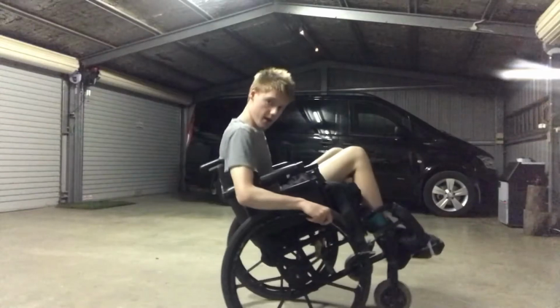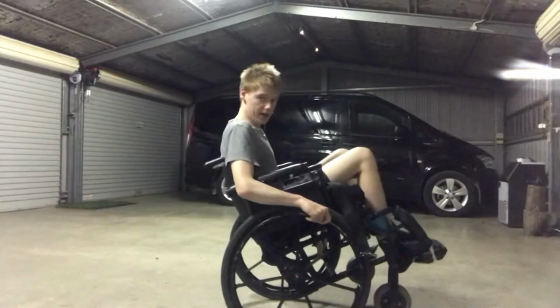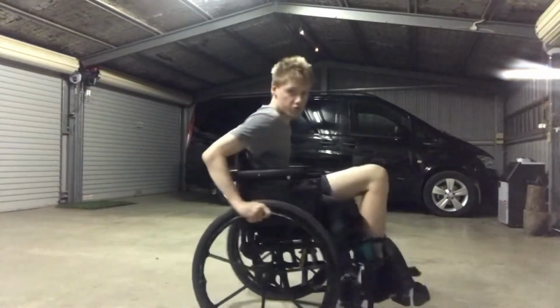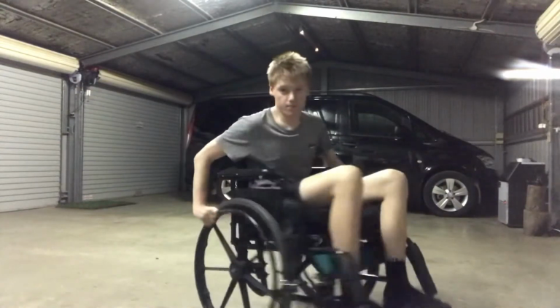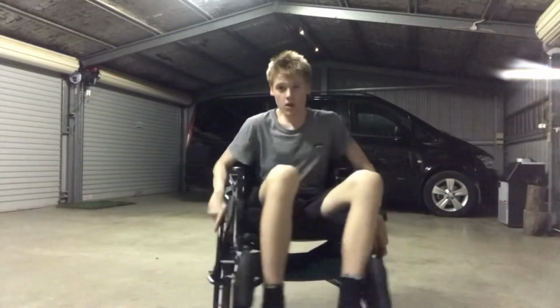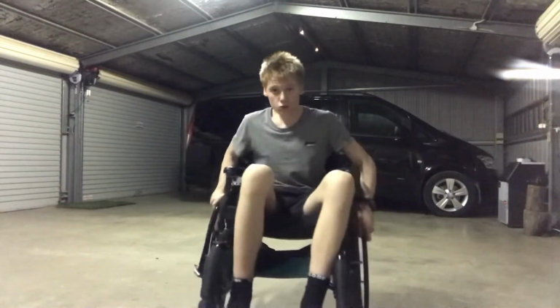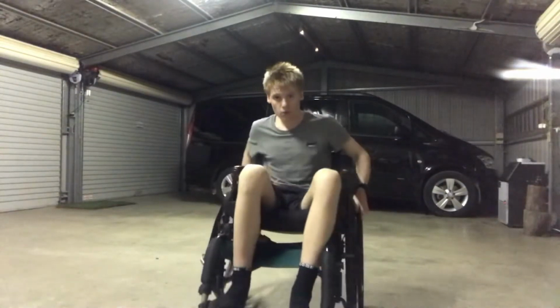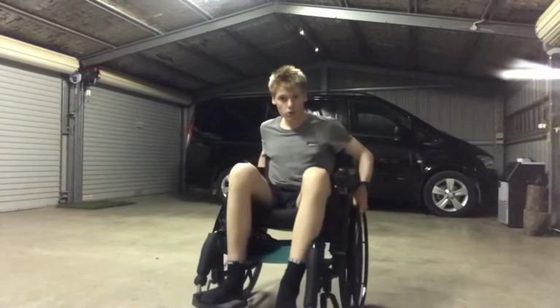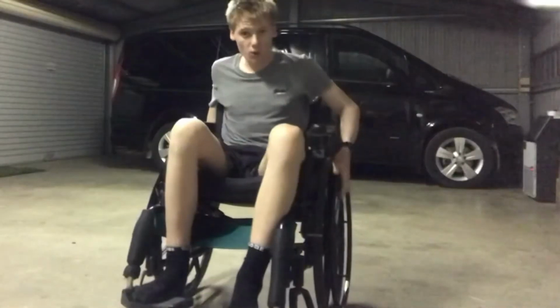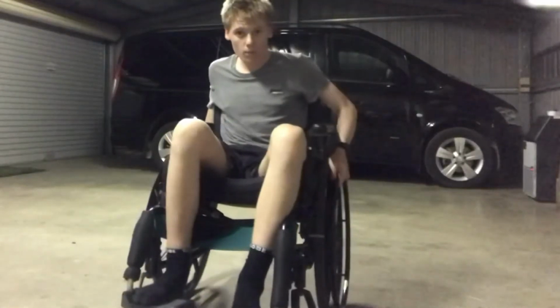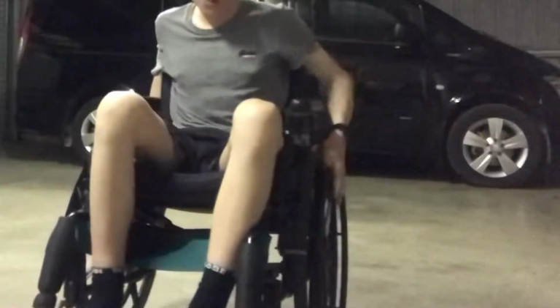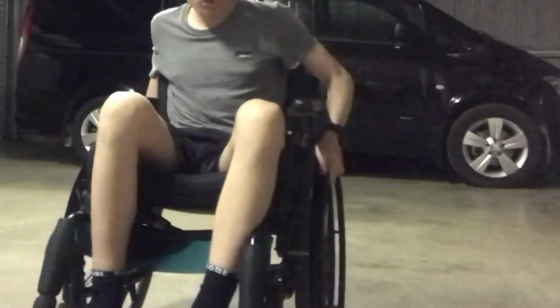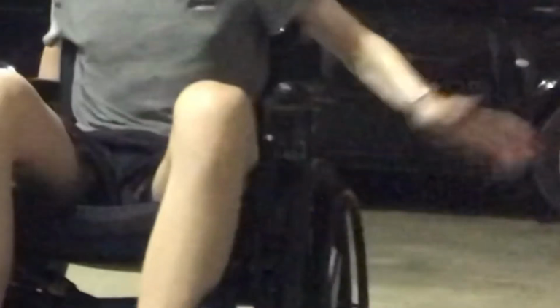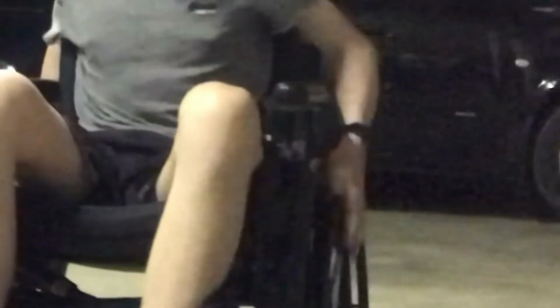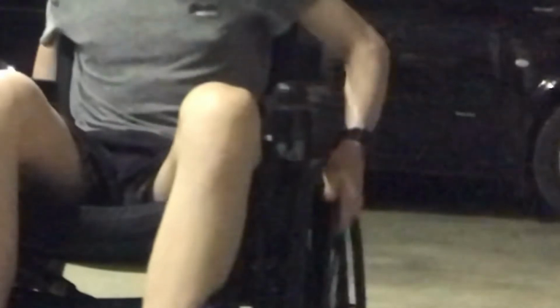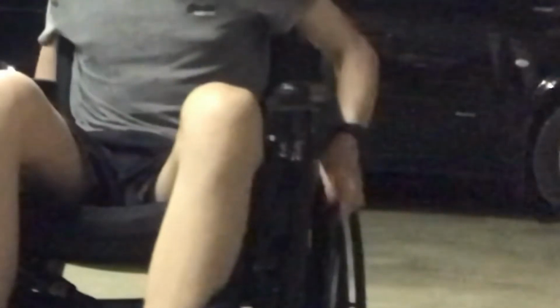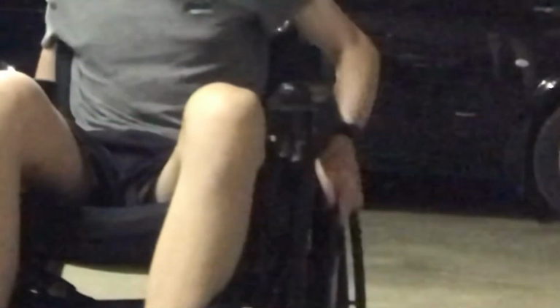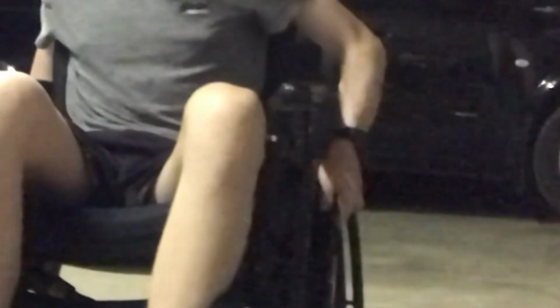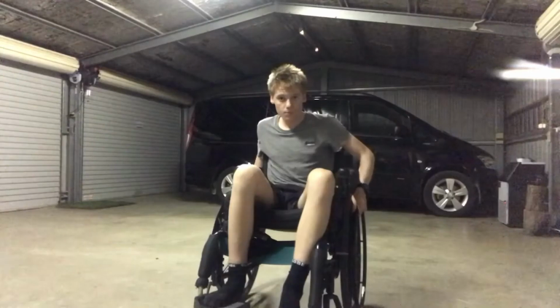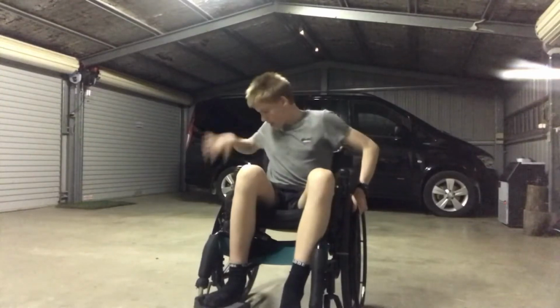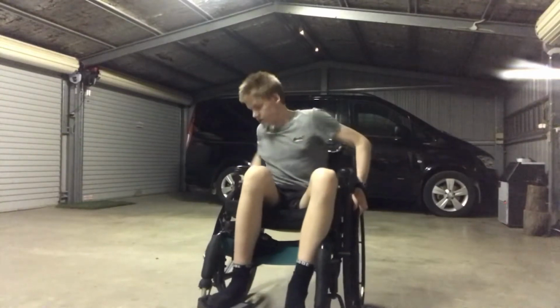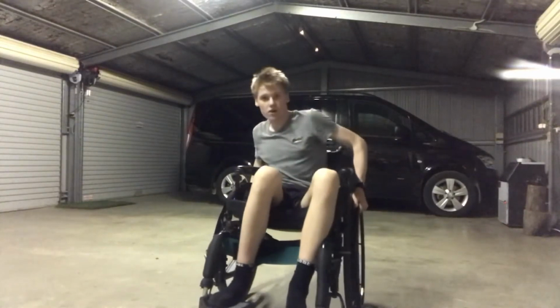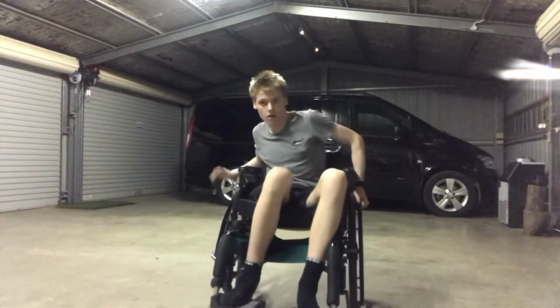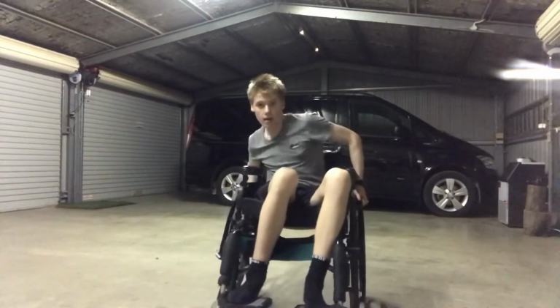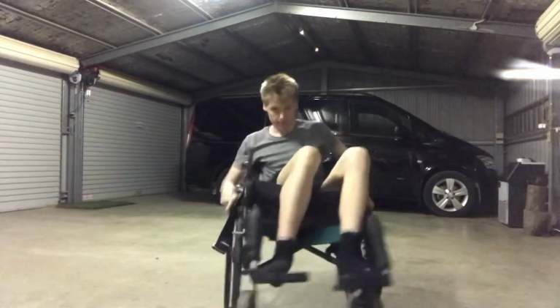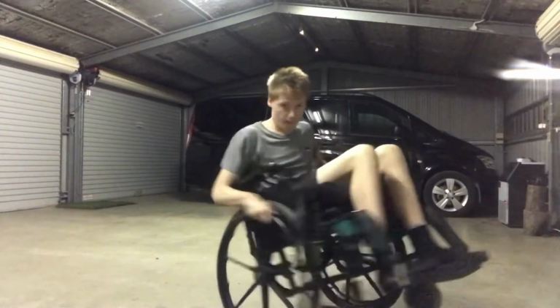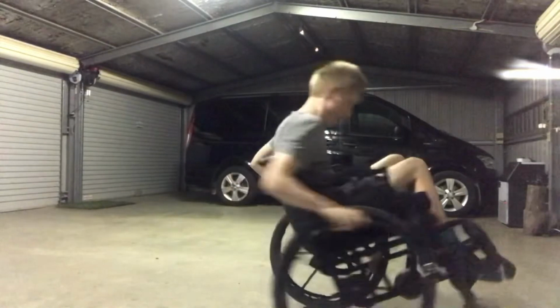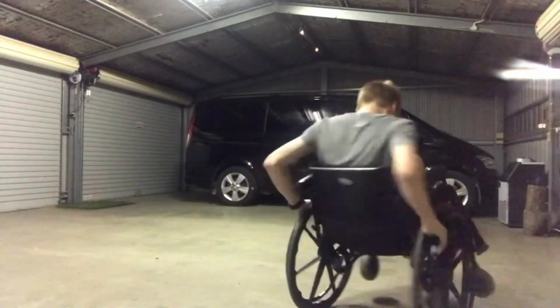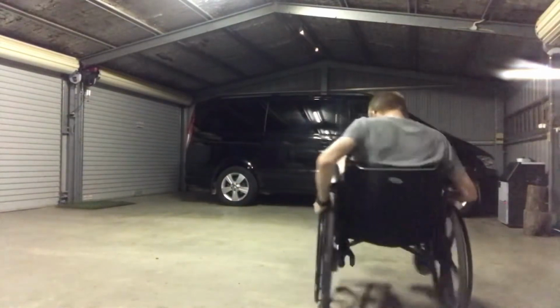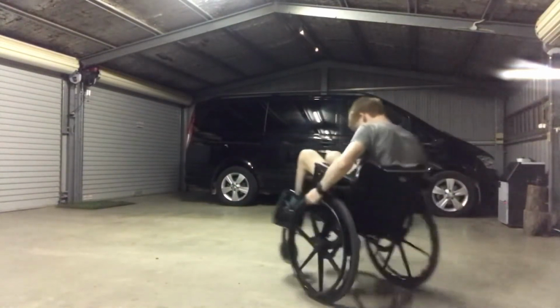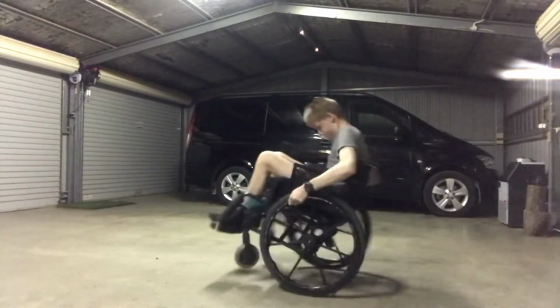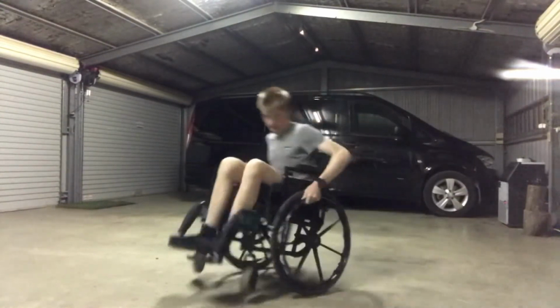Some tricks you can do: around the world, where you lock one wheel and turn the other — keep one wheel still while spinning the other.